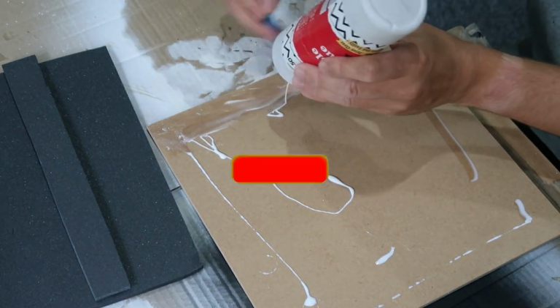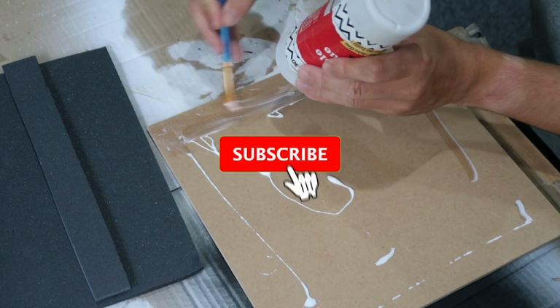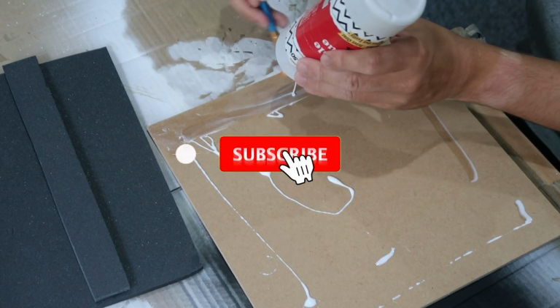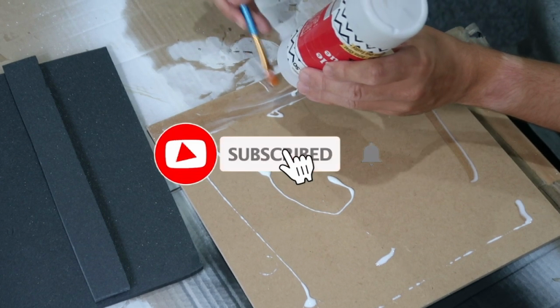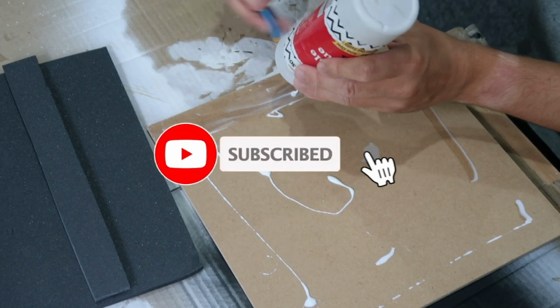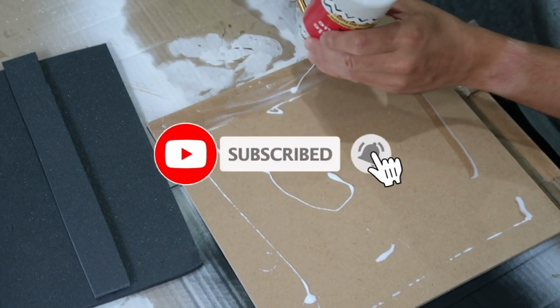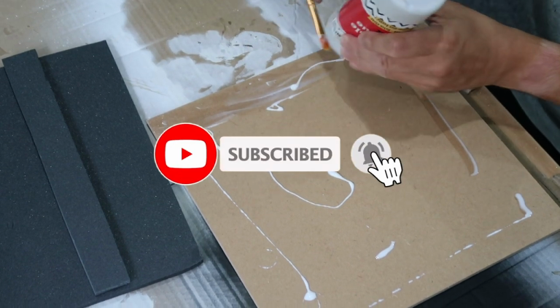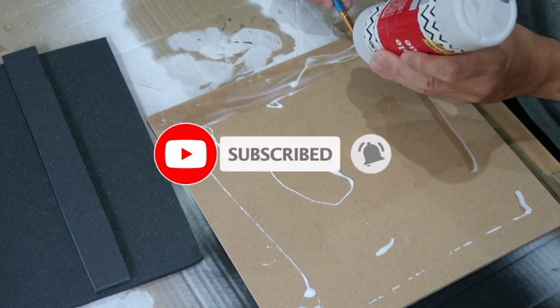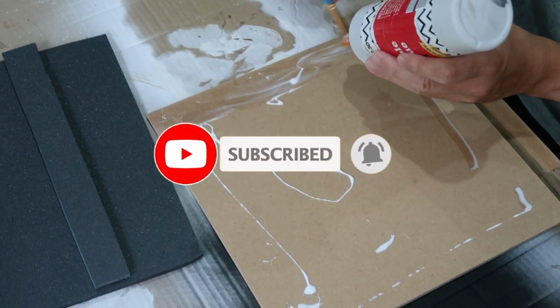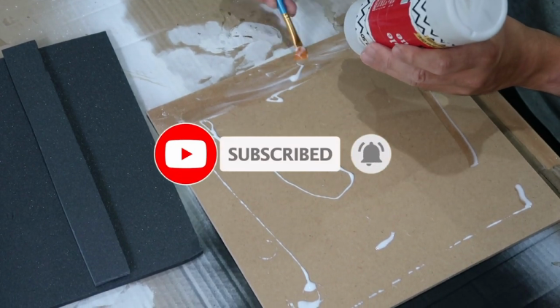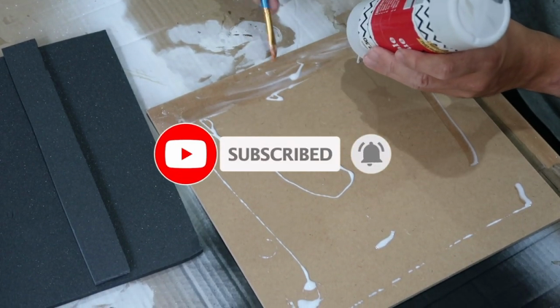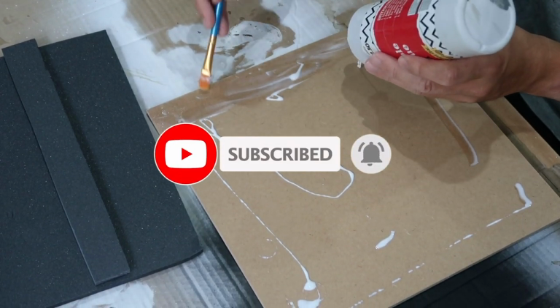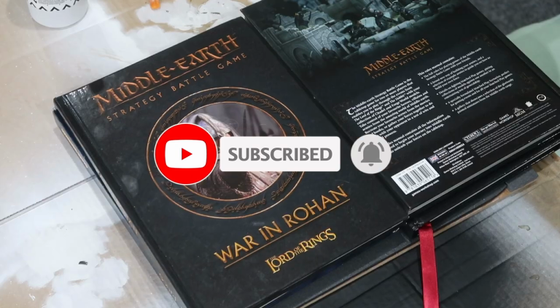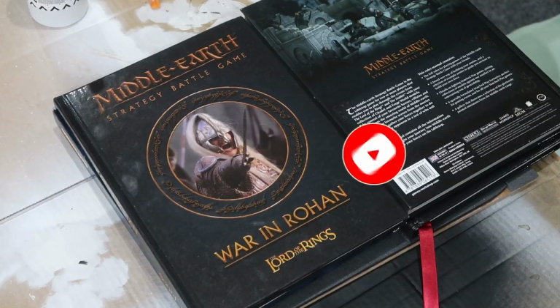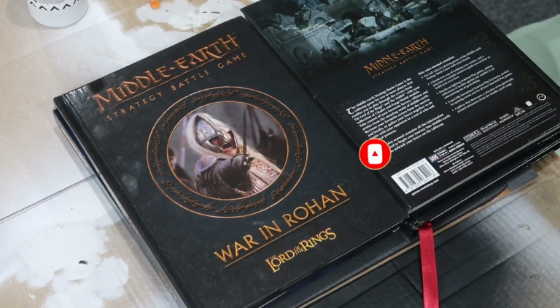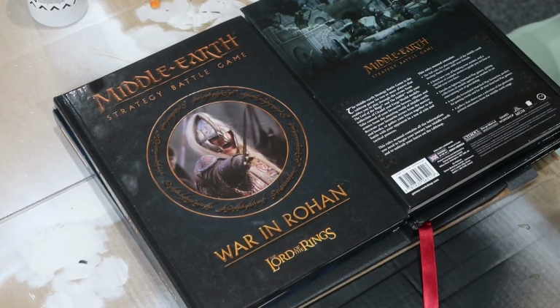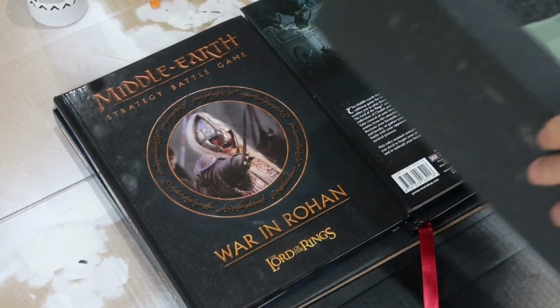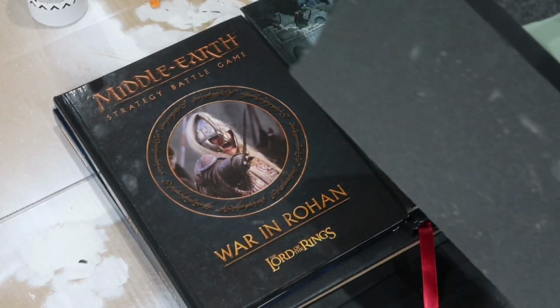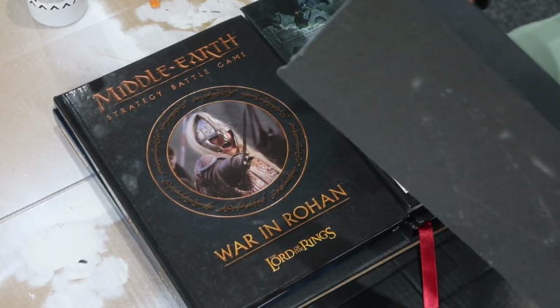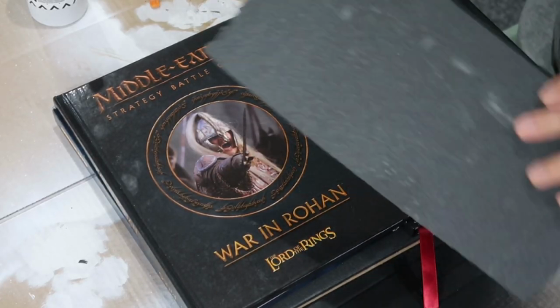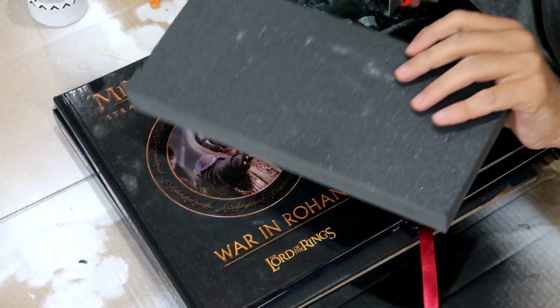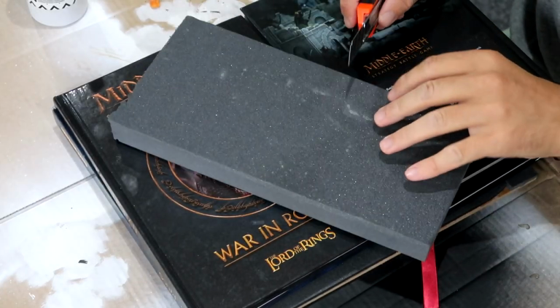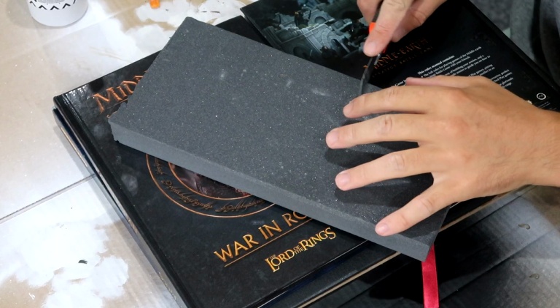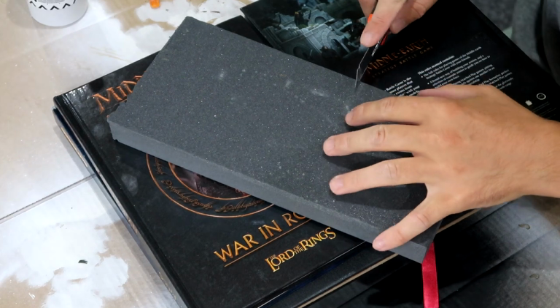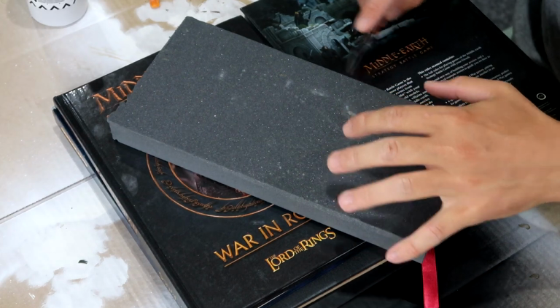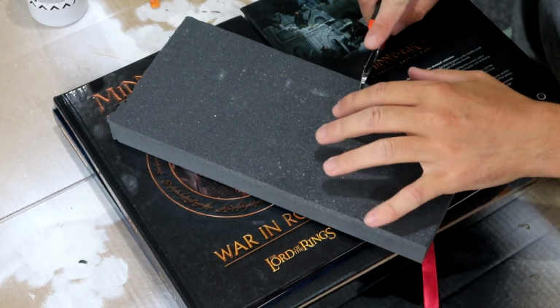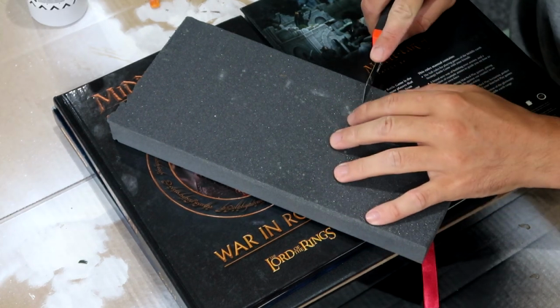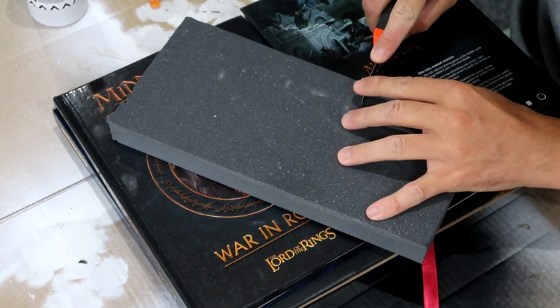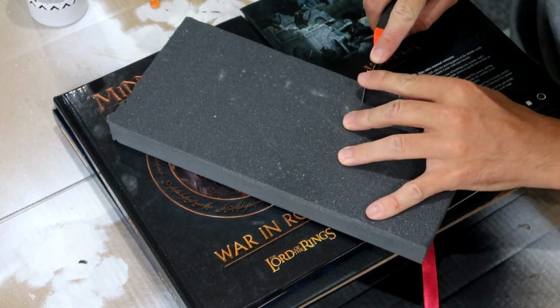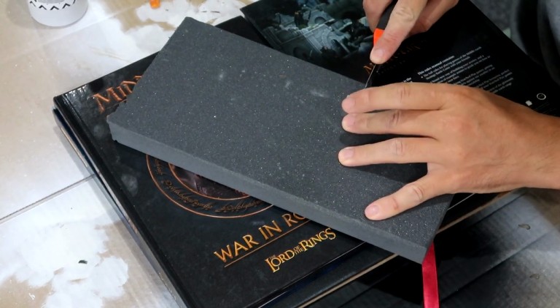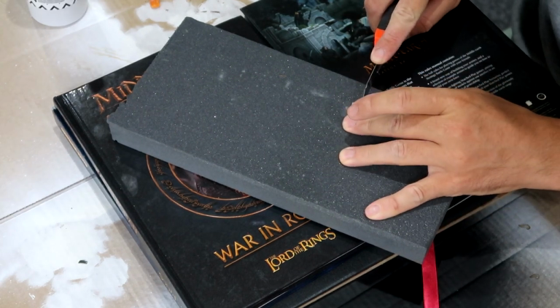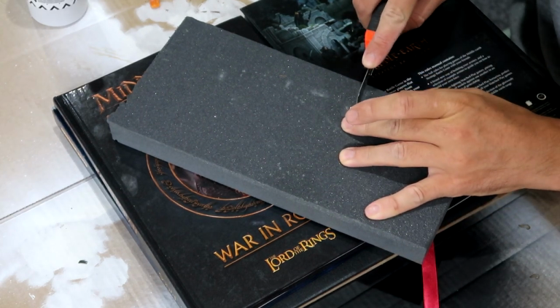As you can see I'm just using an old brush to shove the PVA glue everywhere. Once I was happy with the coverage, I had a load of books to add a bit of weight. What I wanted to do with this build was give it a couple of layers — a really basic thing.